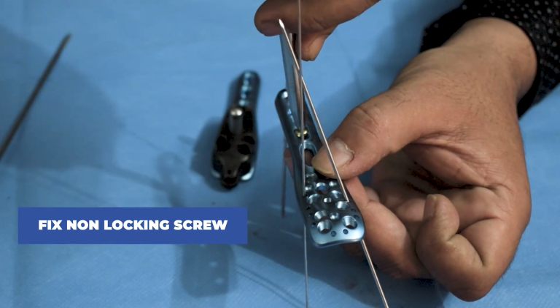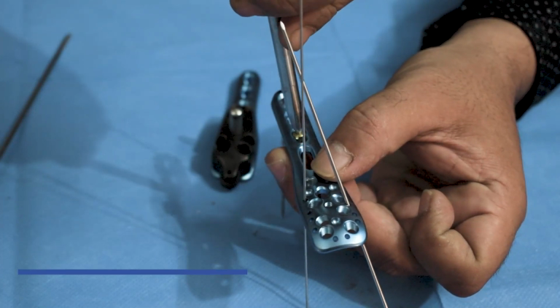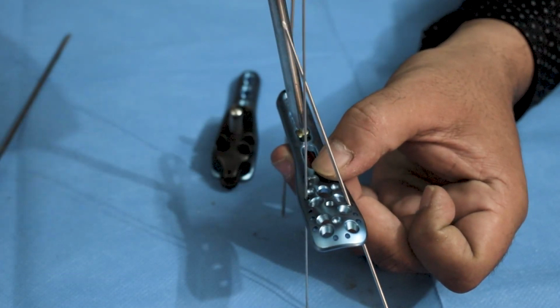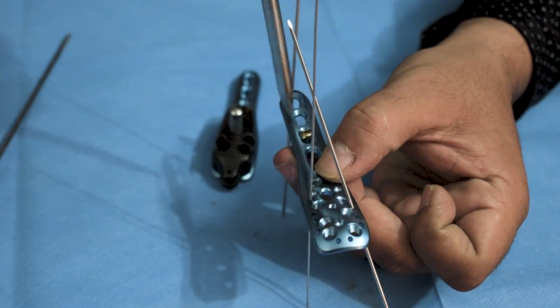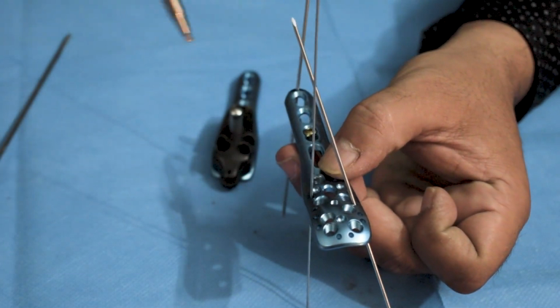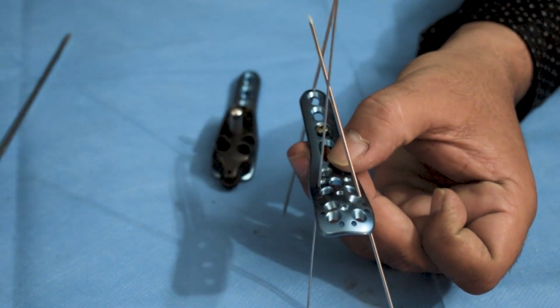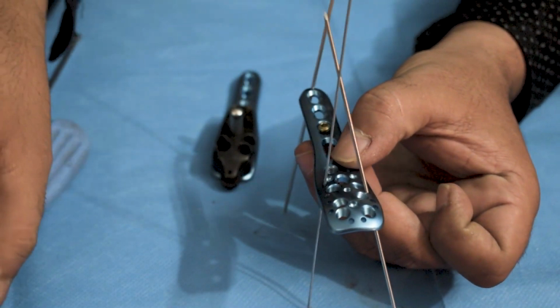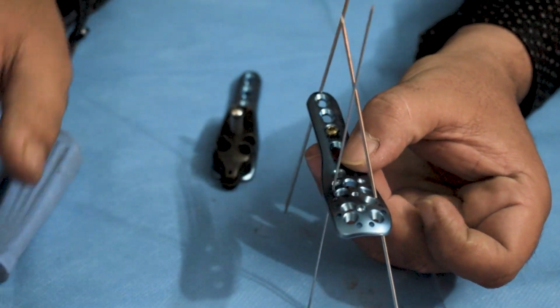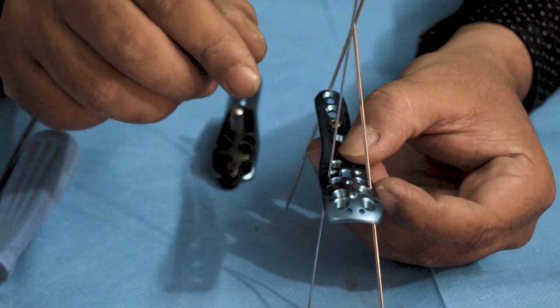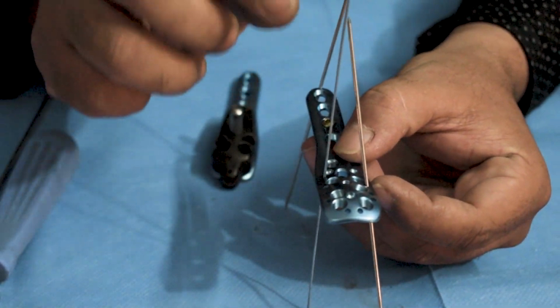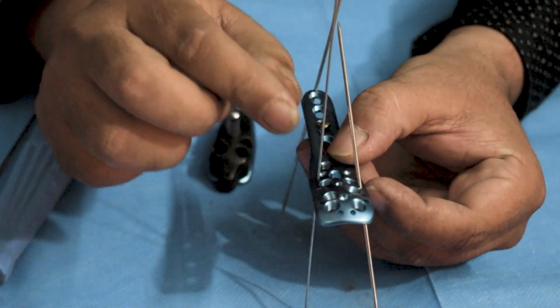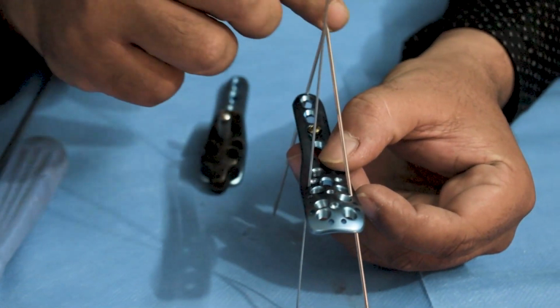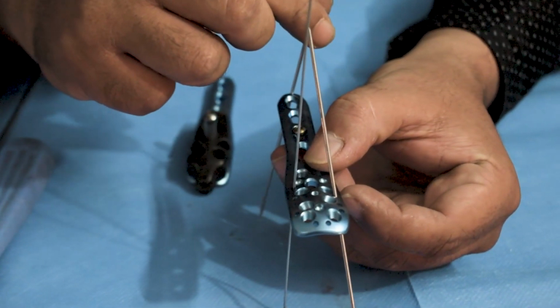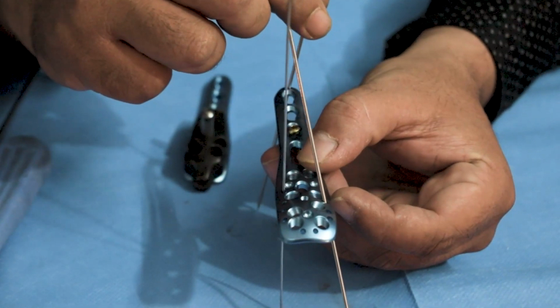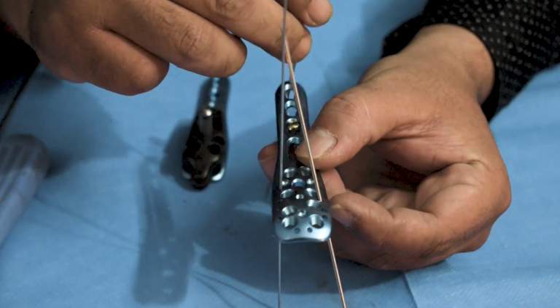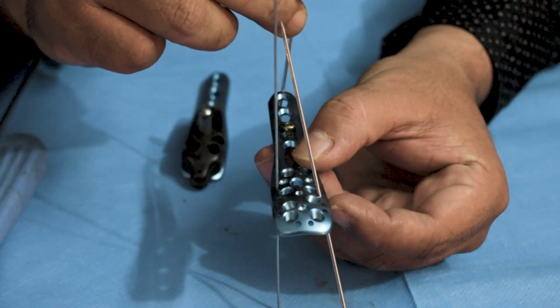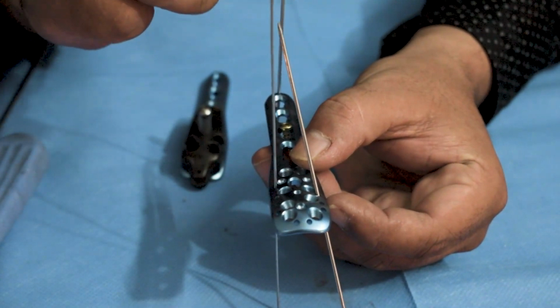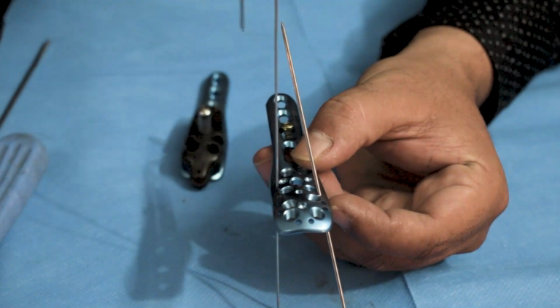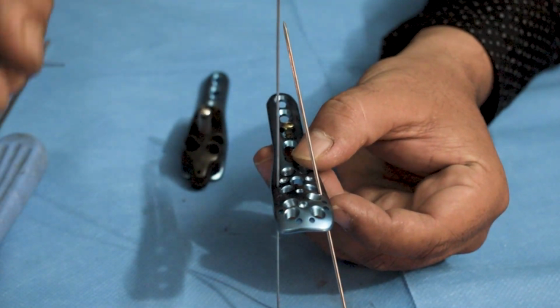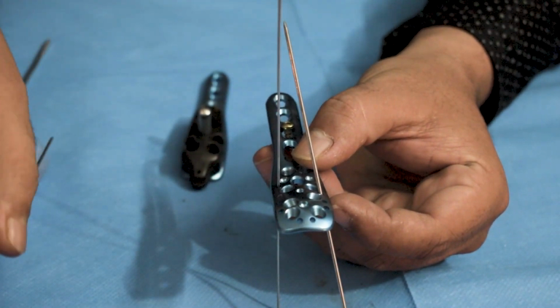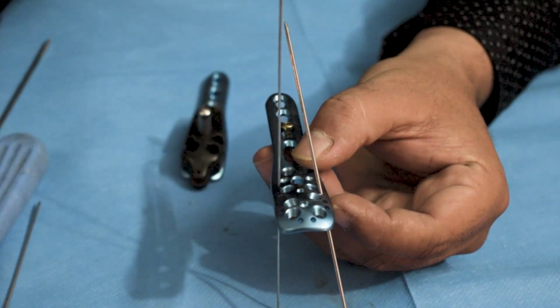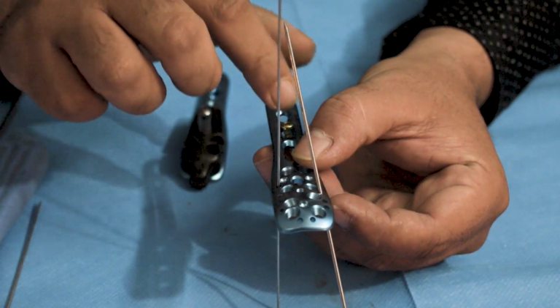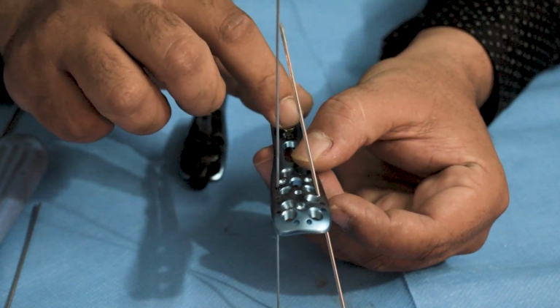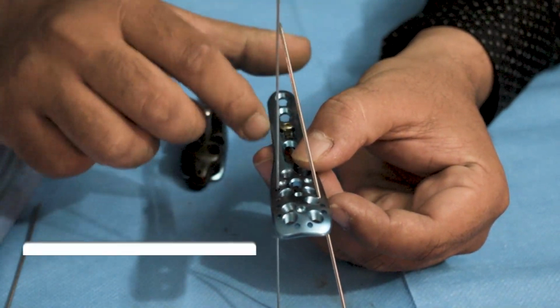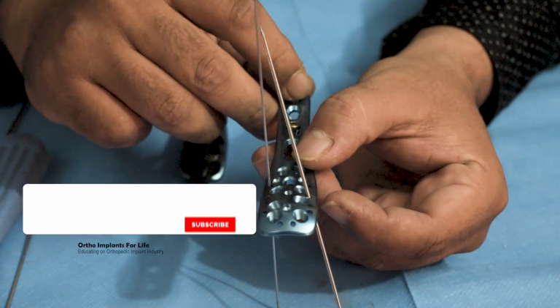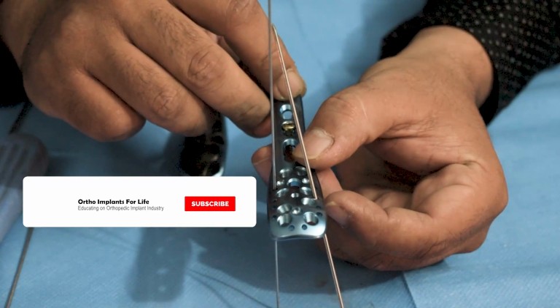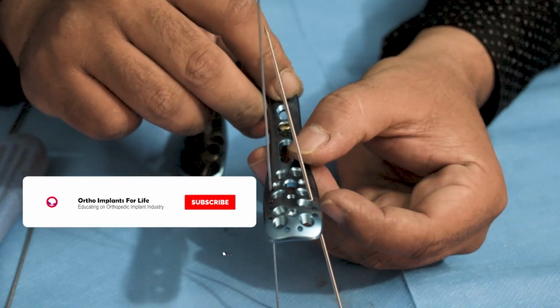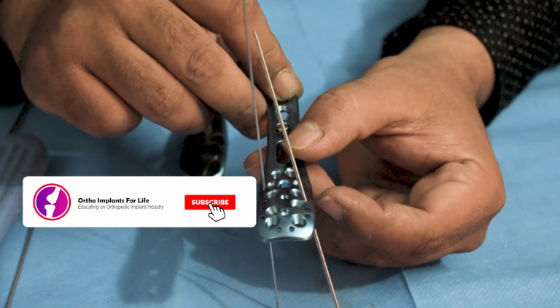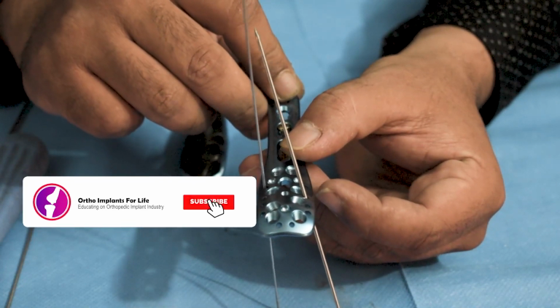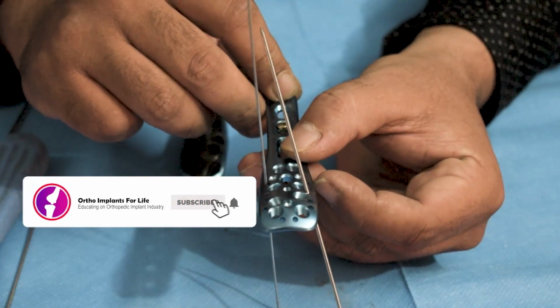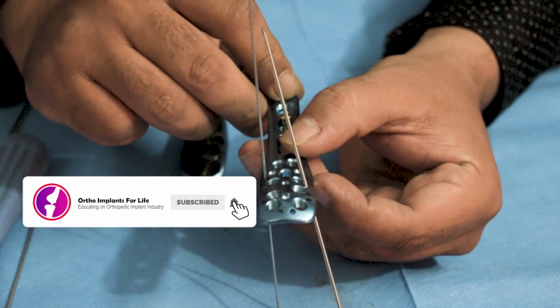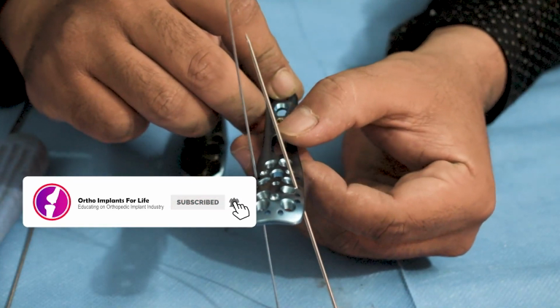Once the screw is fixed, the K-wire in the distal part of the plate is removed, as the screw has already fixed the plate to the bone.